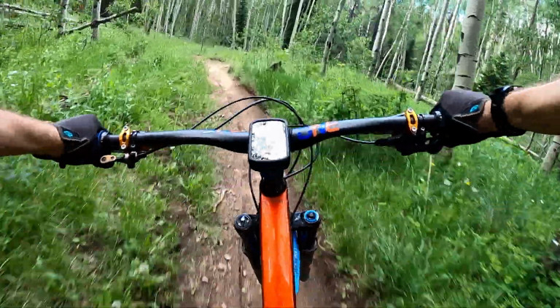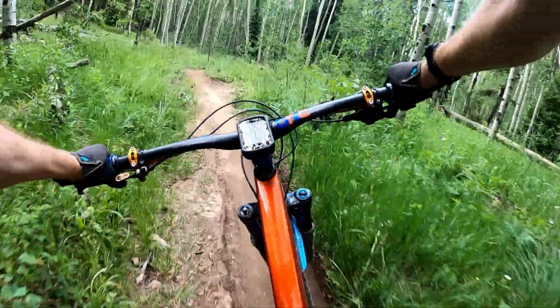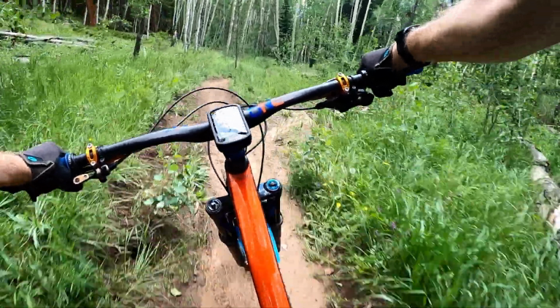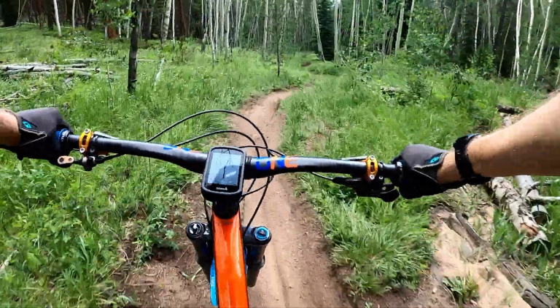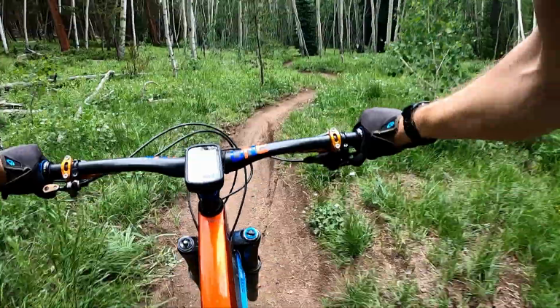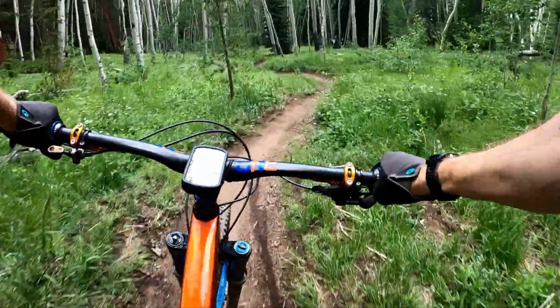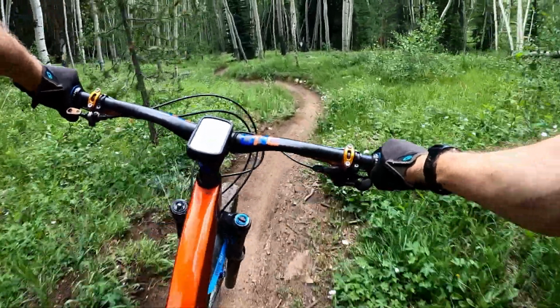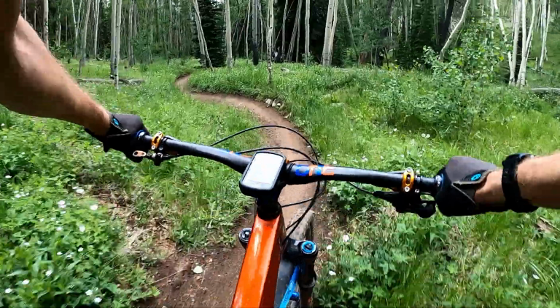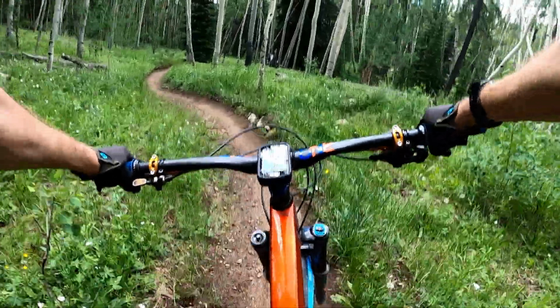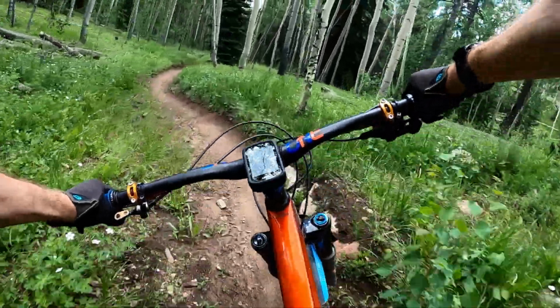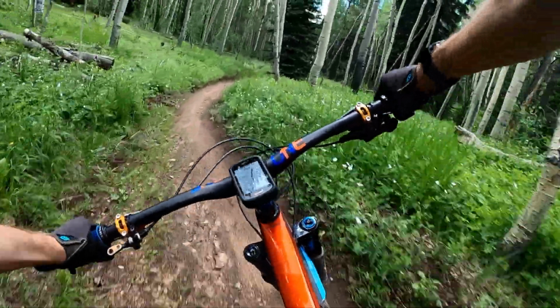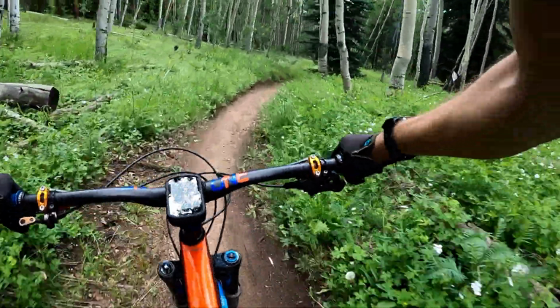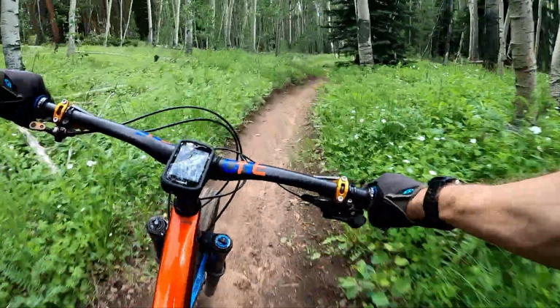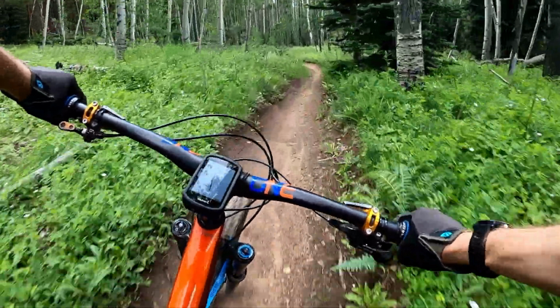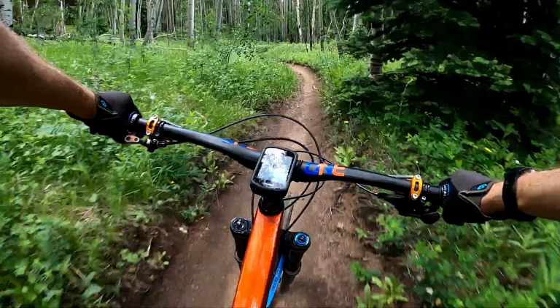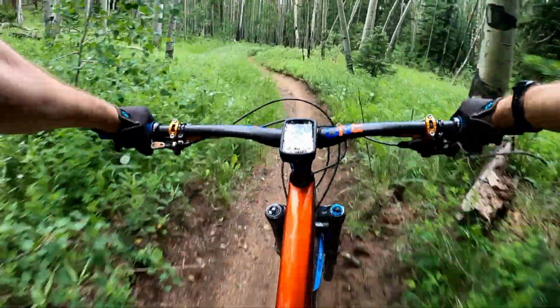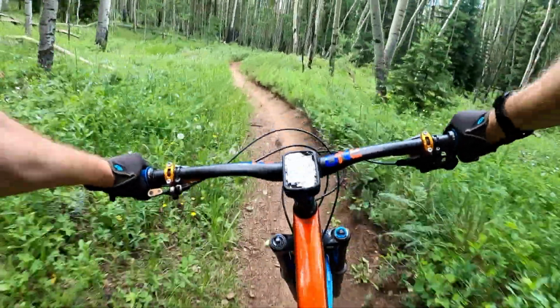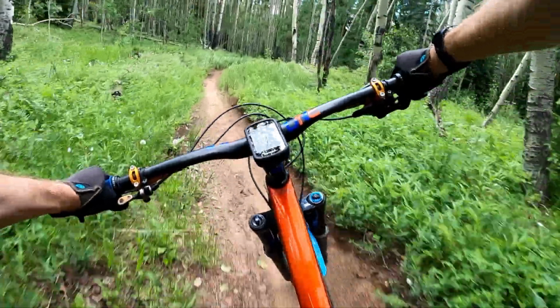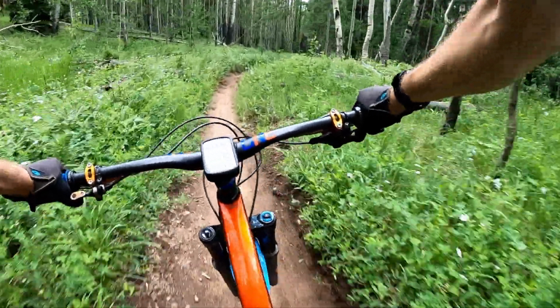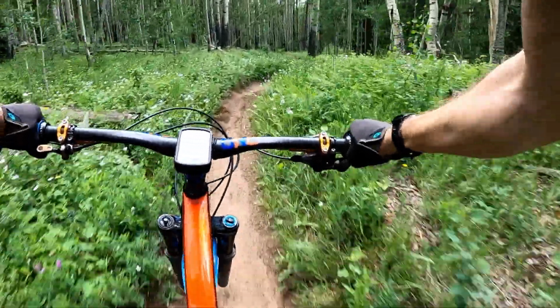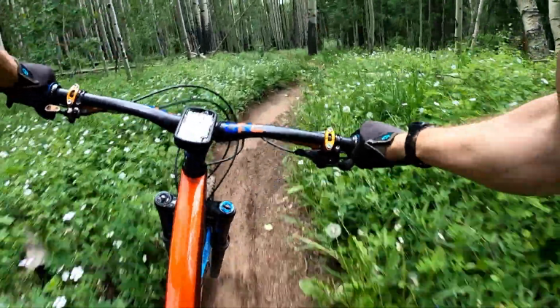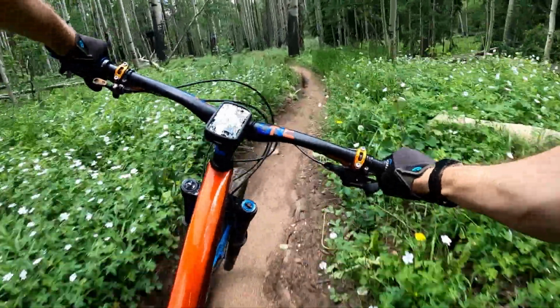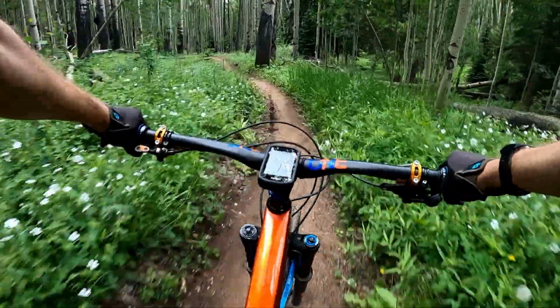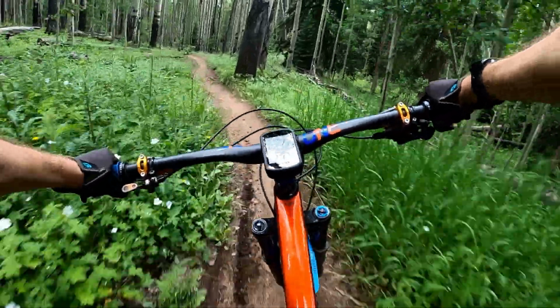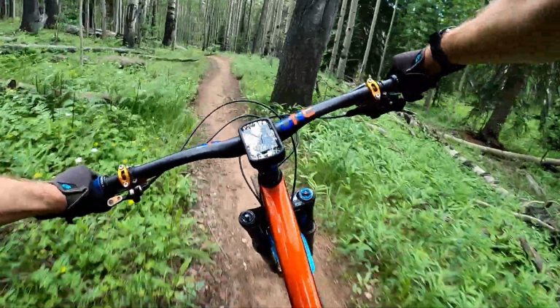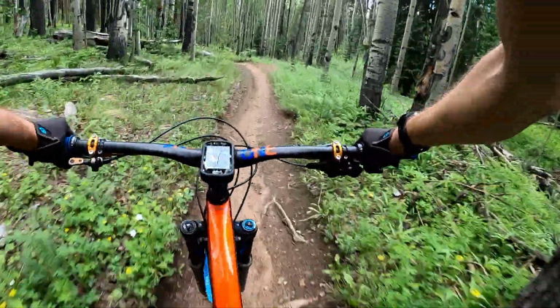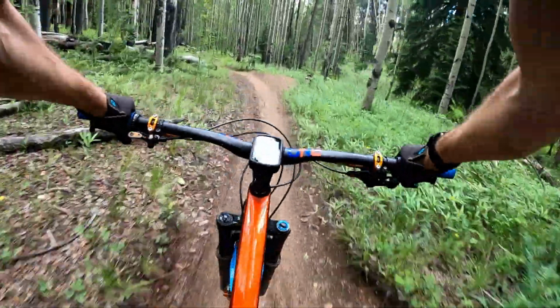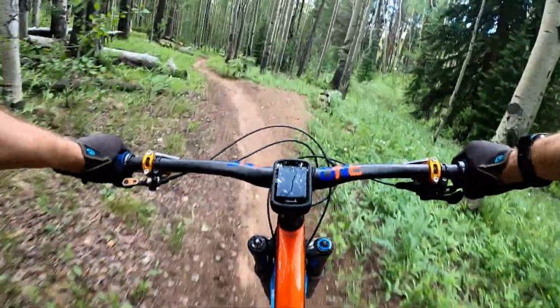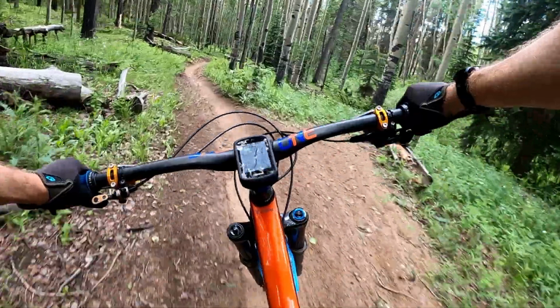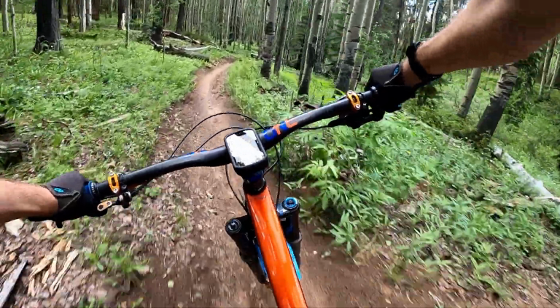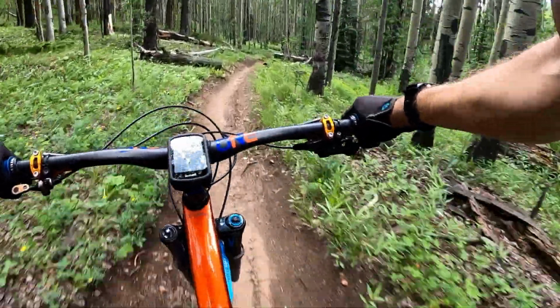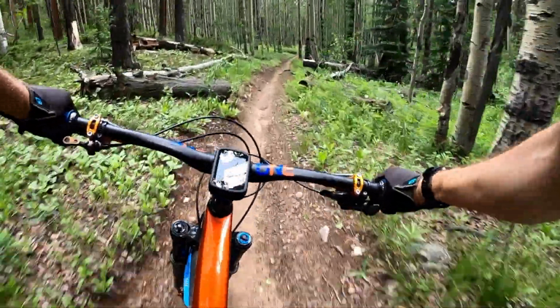At one point in the trail the grade mellows out and the riding surface becomes super smooth, slingshotting you through tight turns, daring you not to touch the brakes while hitting as many bonus jumps as you can.